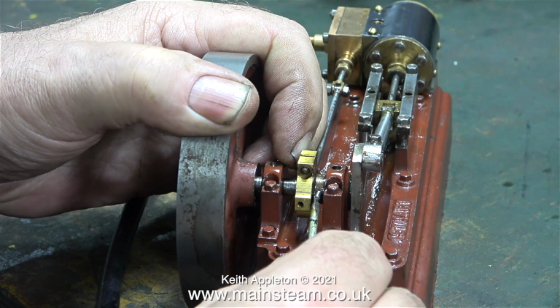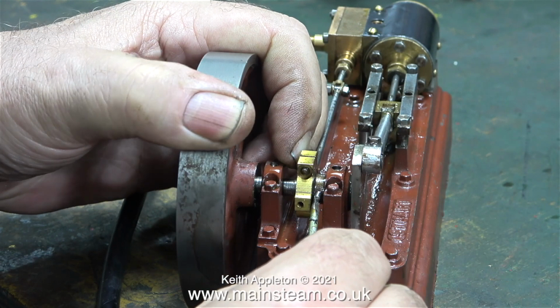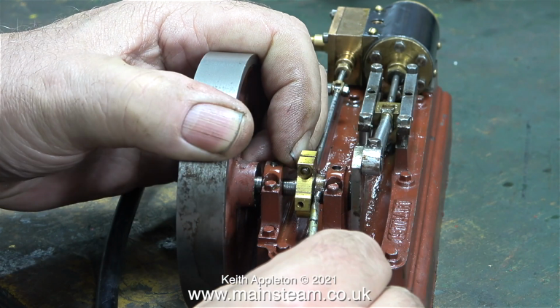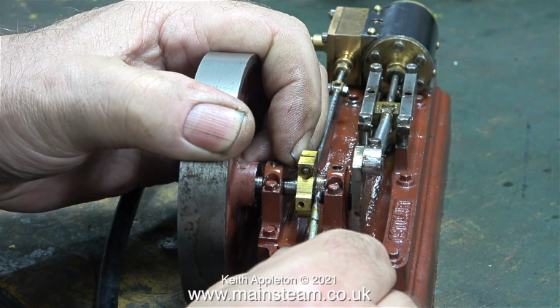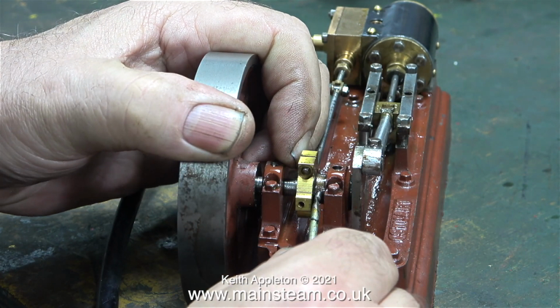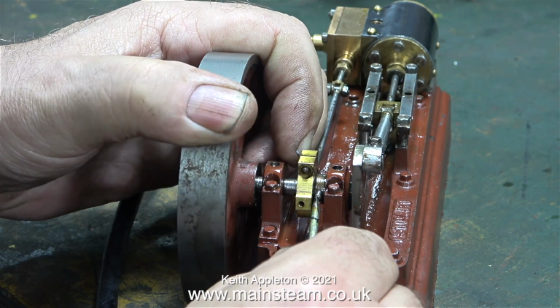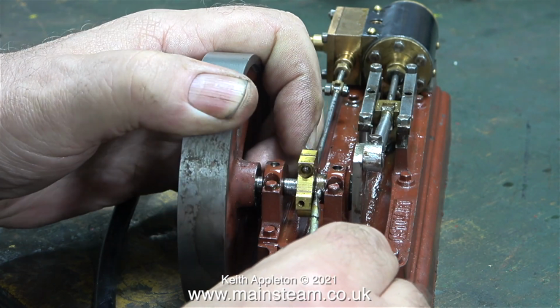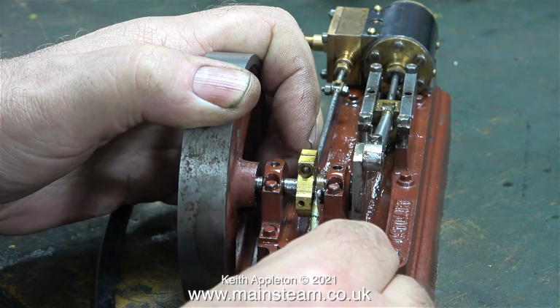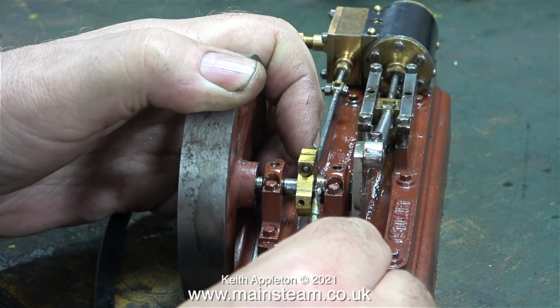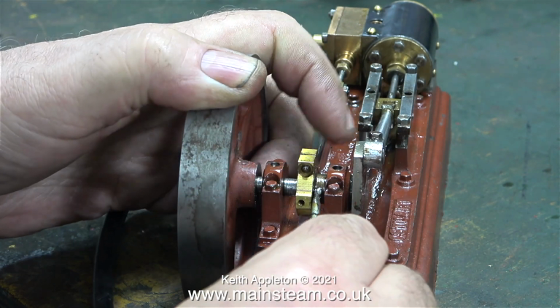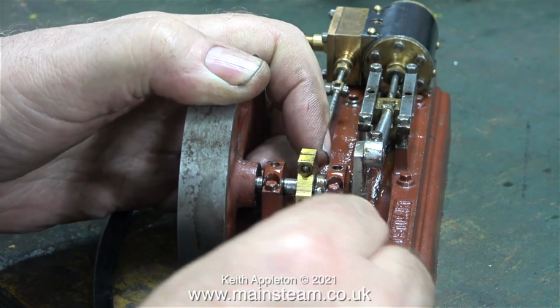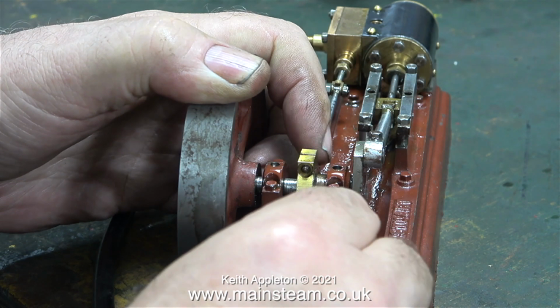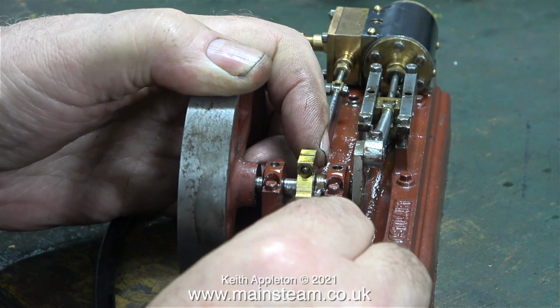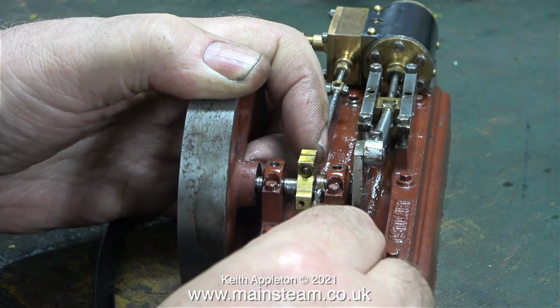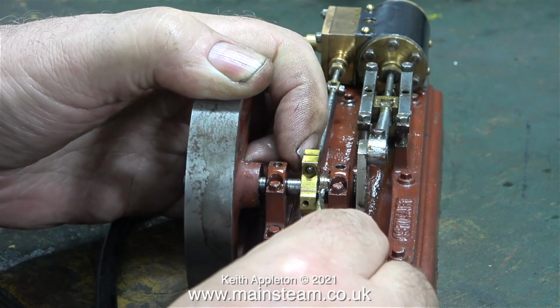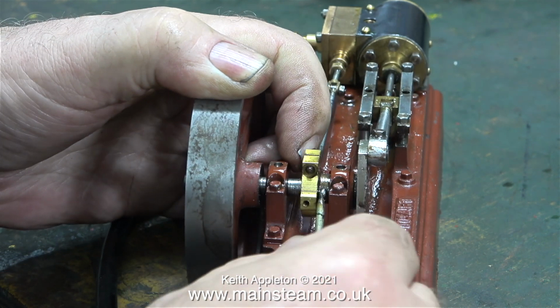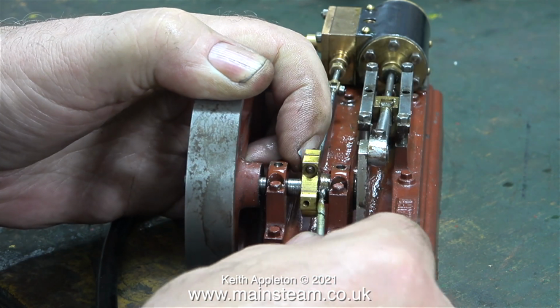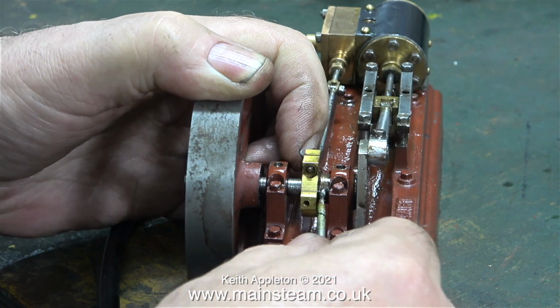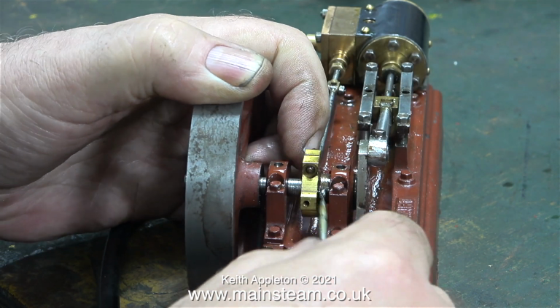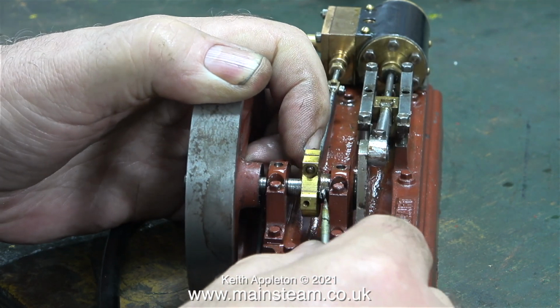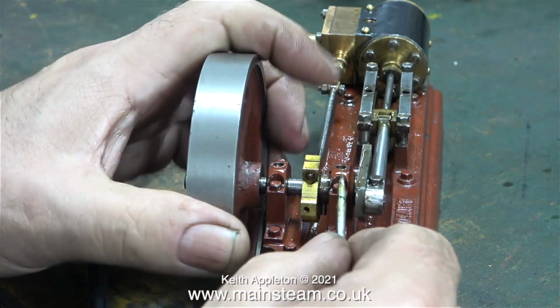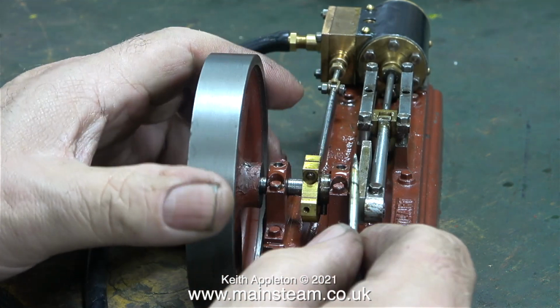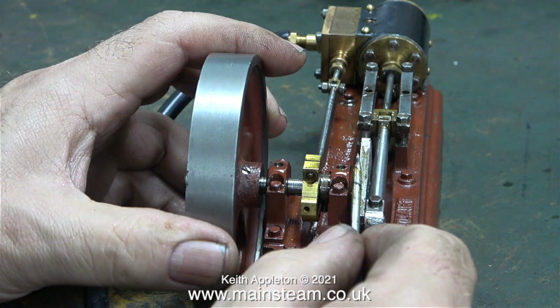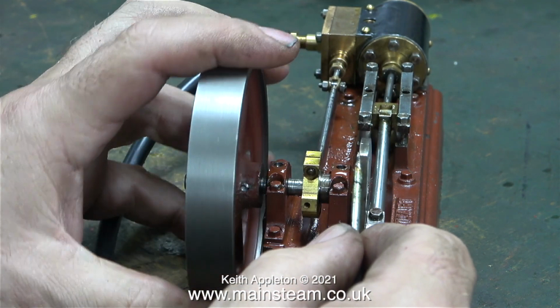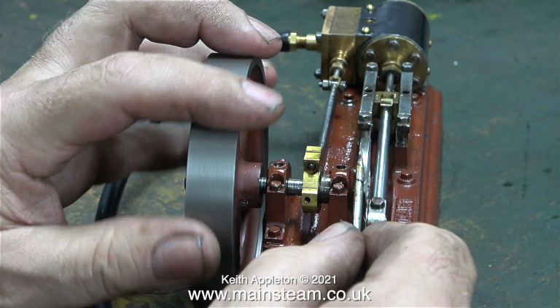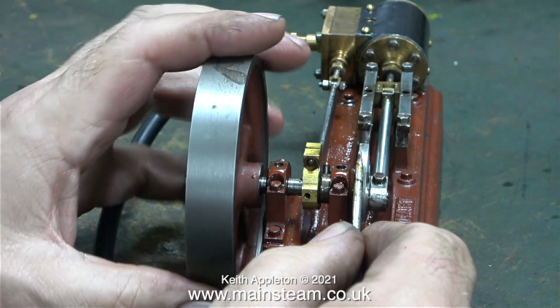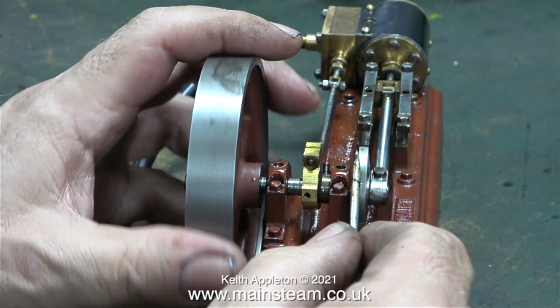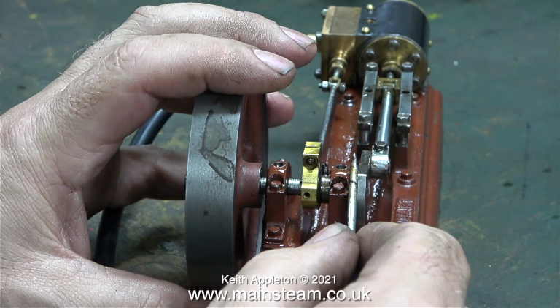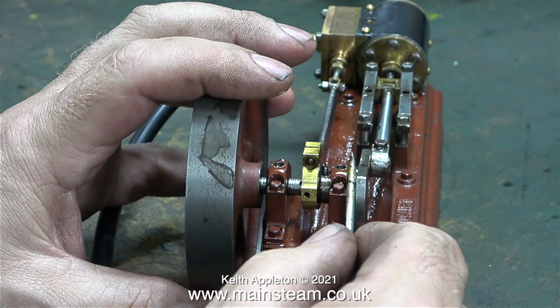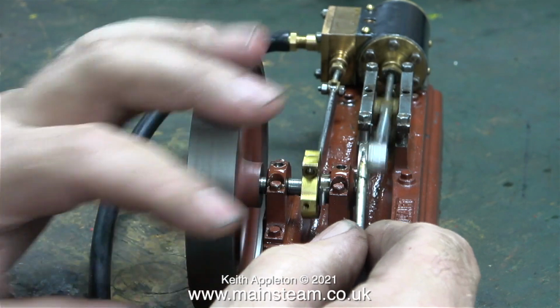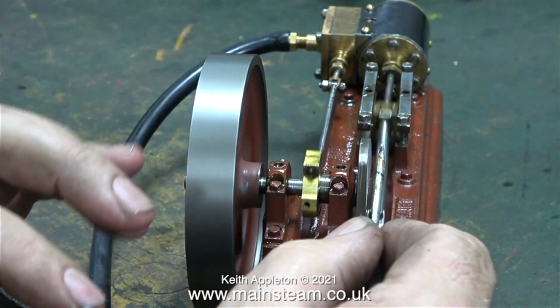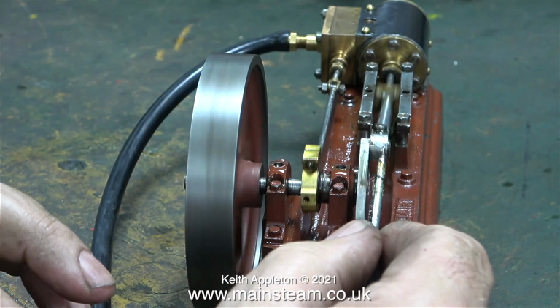I changed the valve setting but it's still not right yet. It's very easy to get into obsessive mode doing this — I quite enjoy it — and after a while, when the engine runs smoothly, it's worth it.